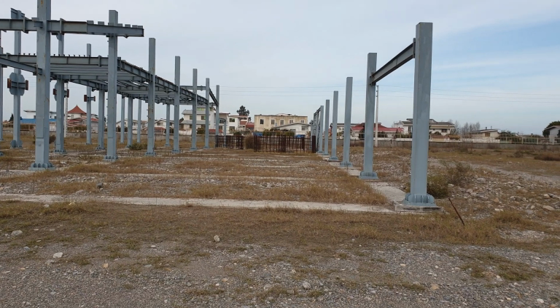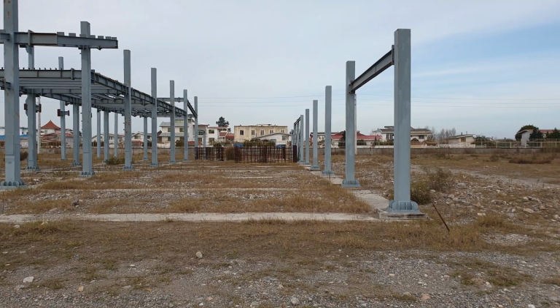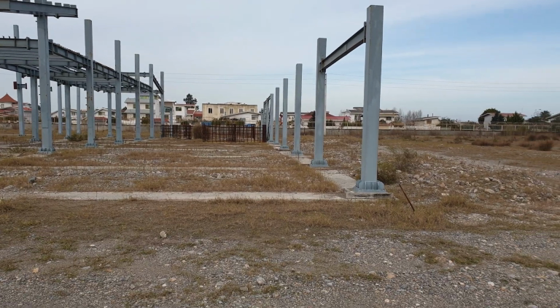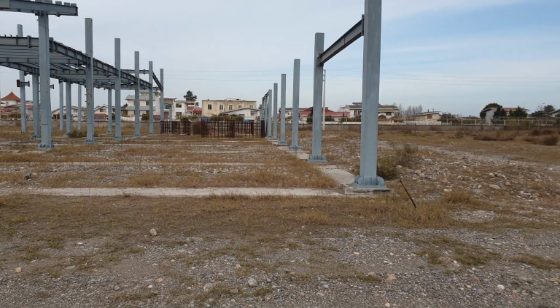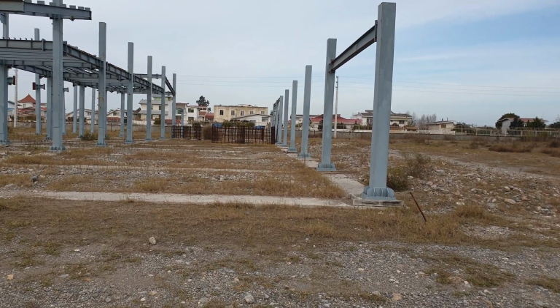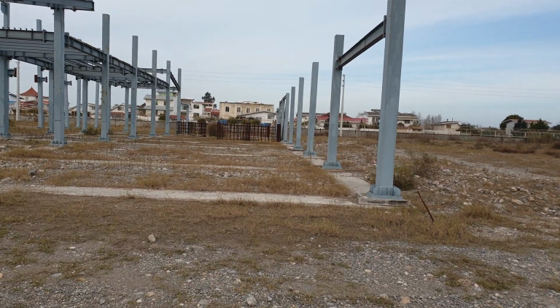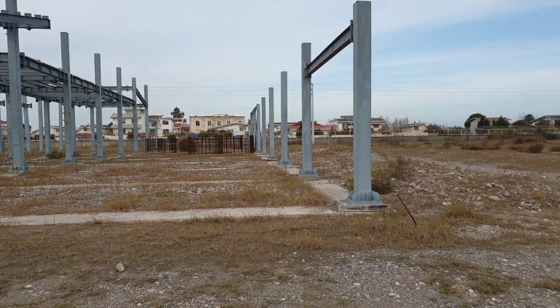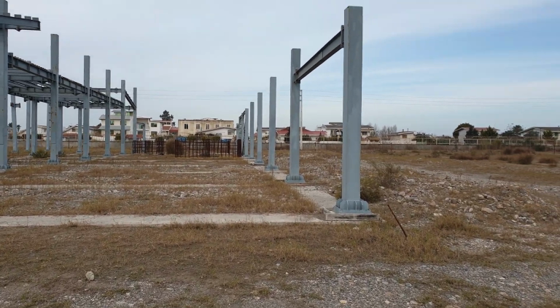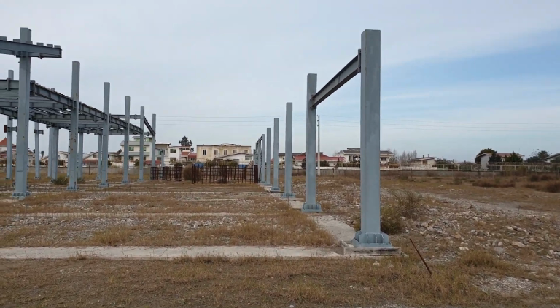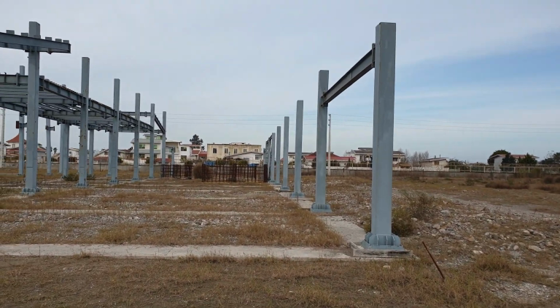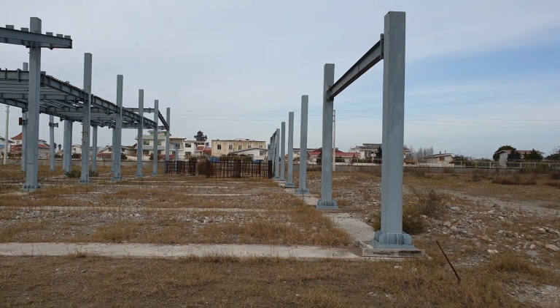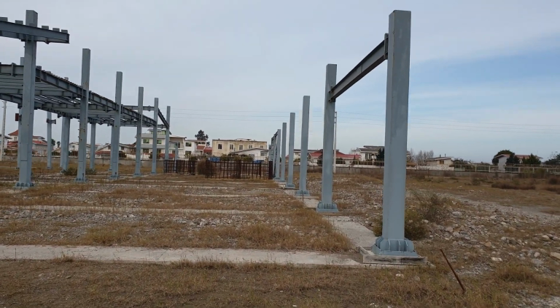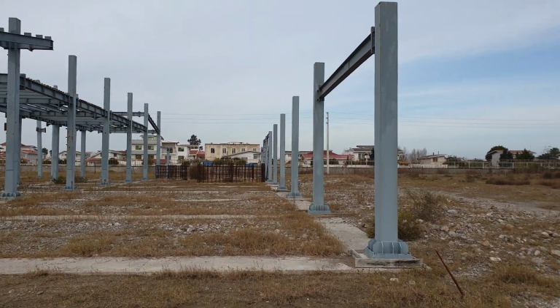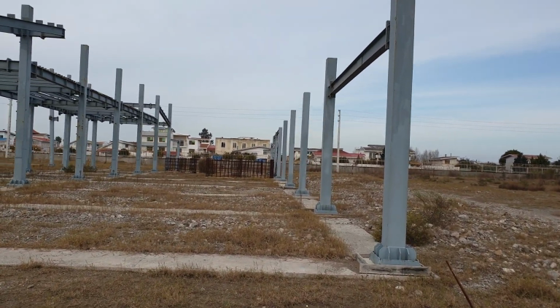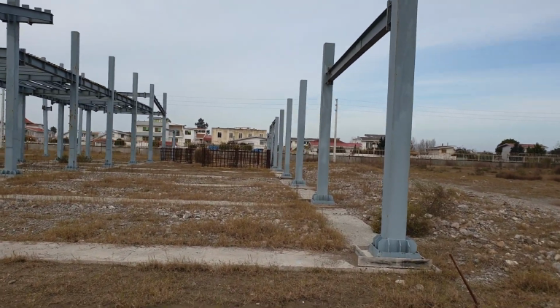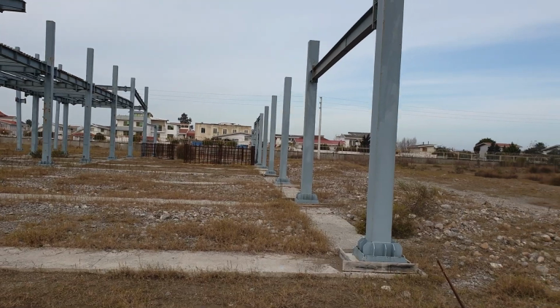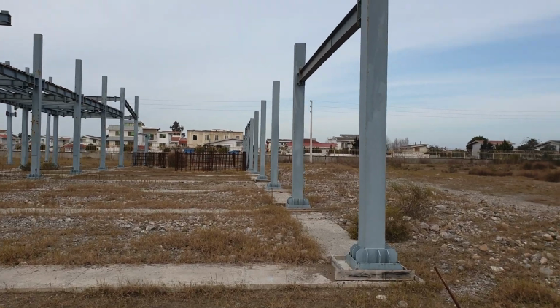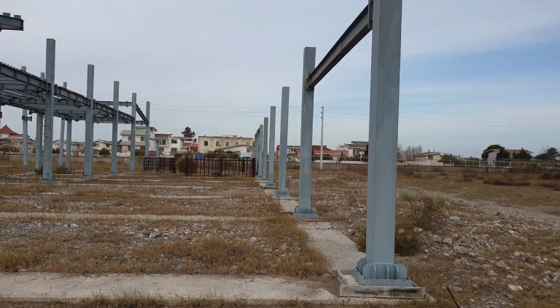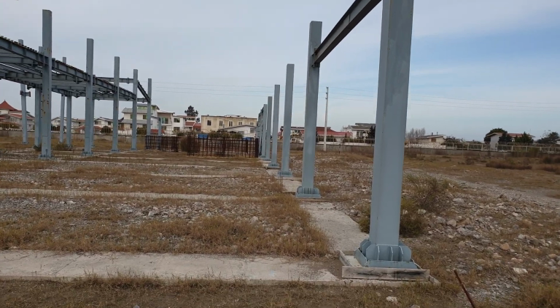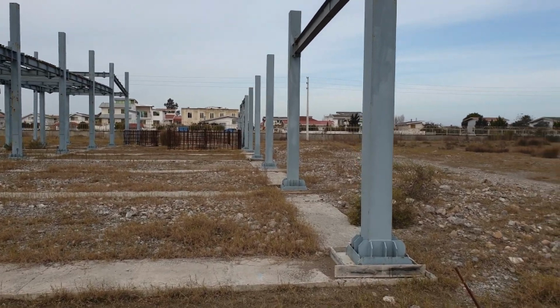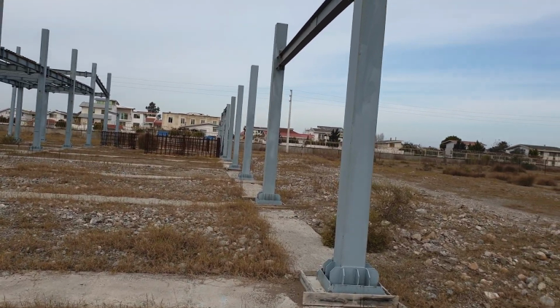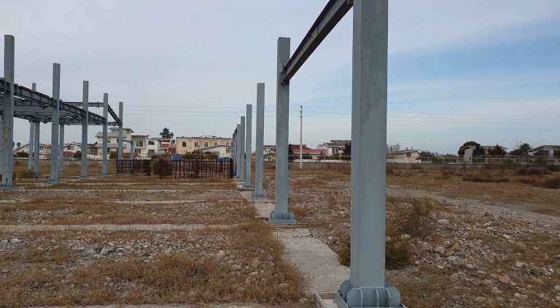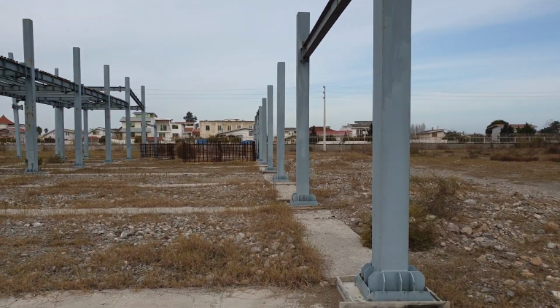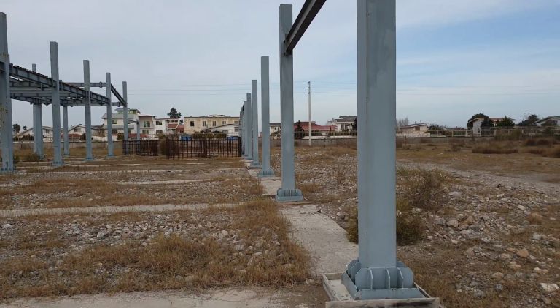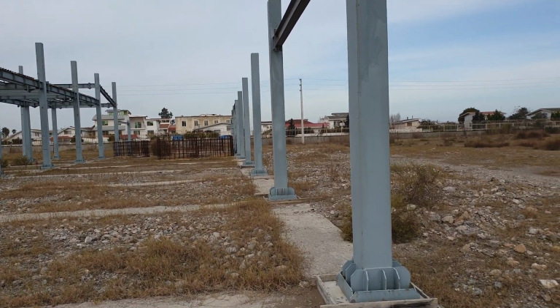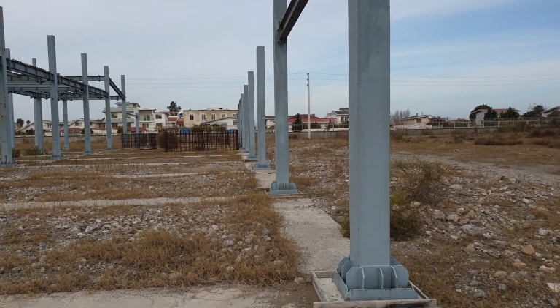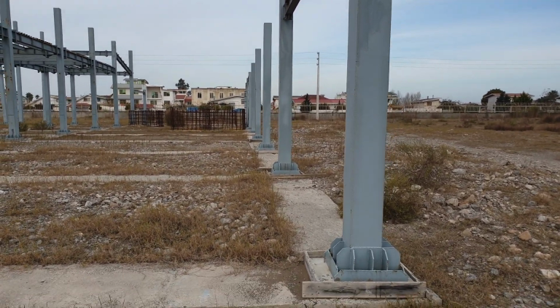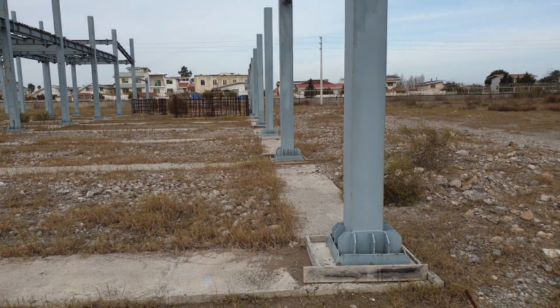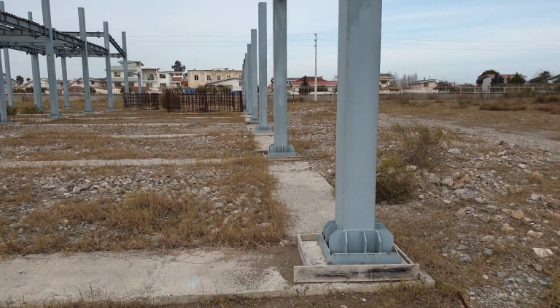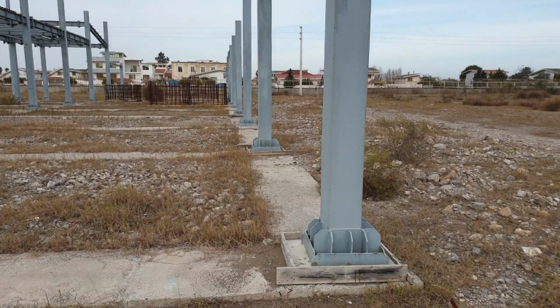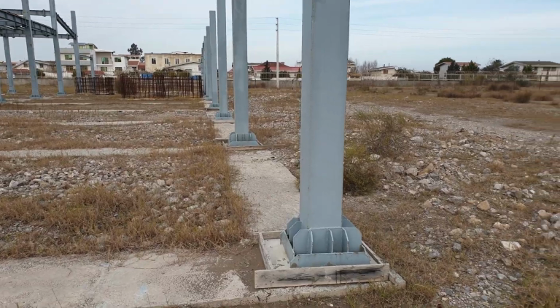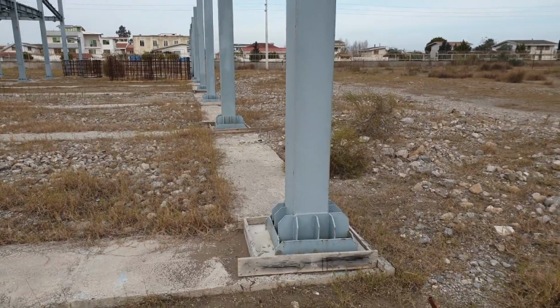Hello everyone, I'm on site. I hope everything is great for you. This is a steel structure that is going to have a metal deck. You are watching these columns in this direction.